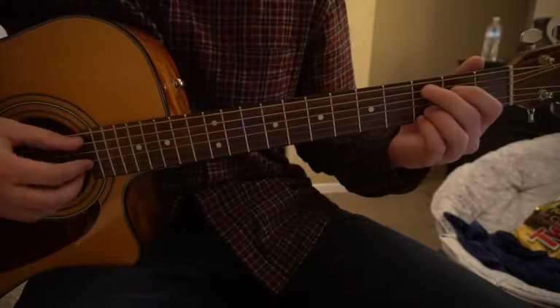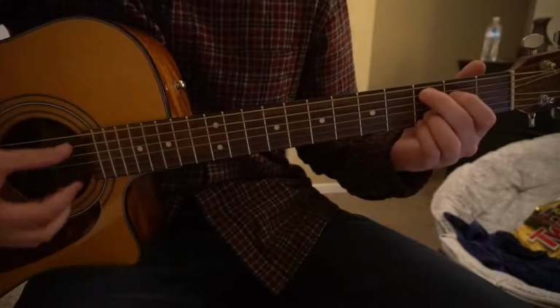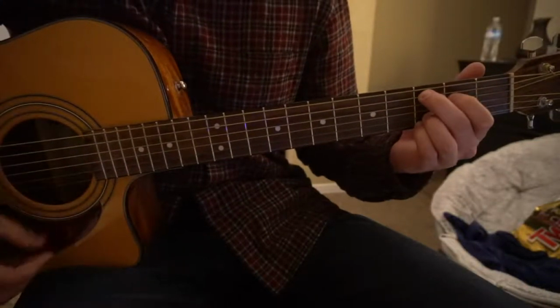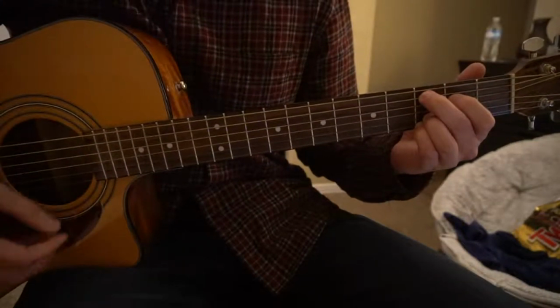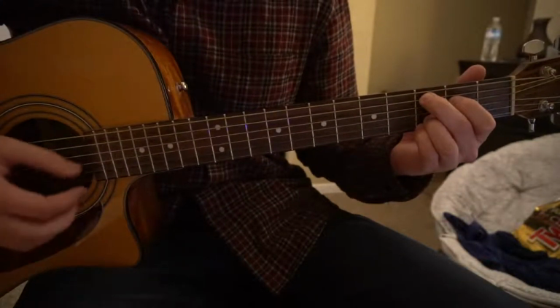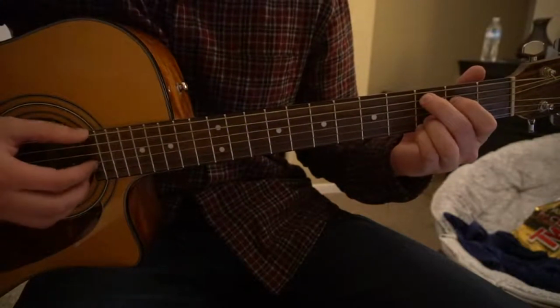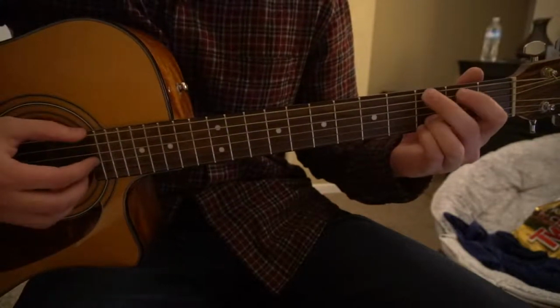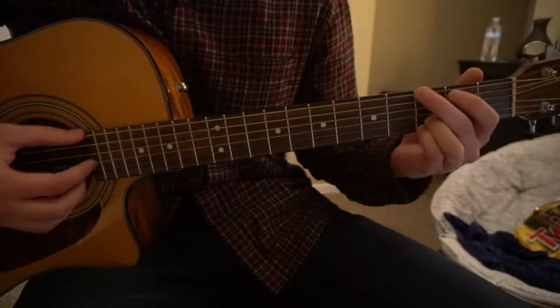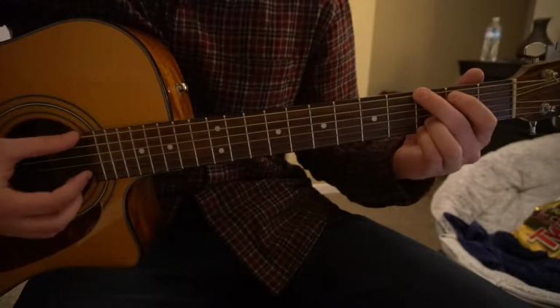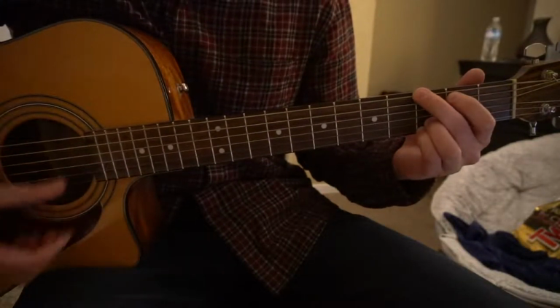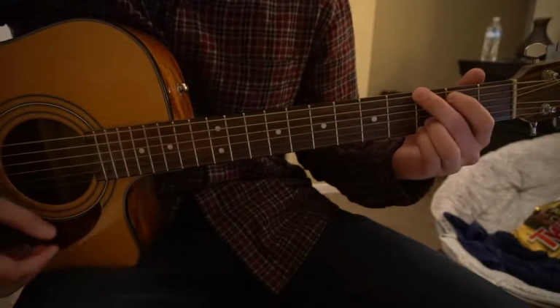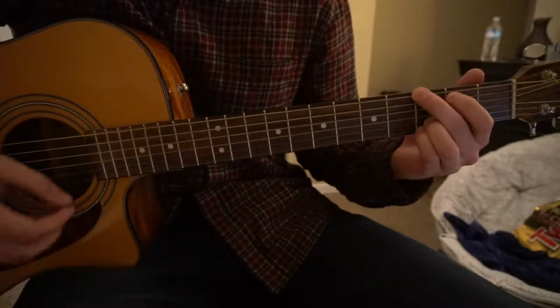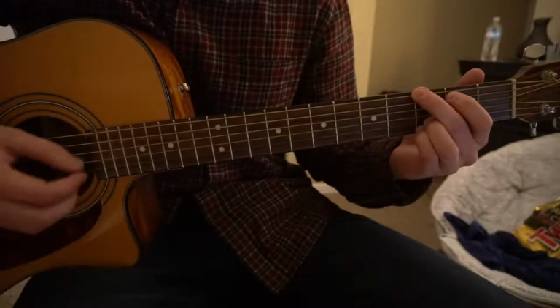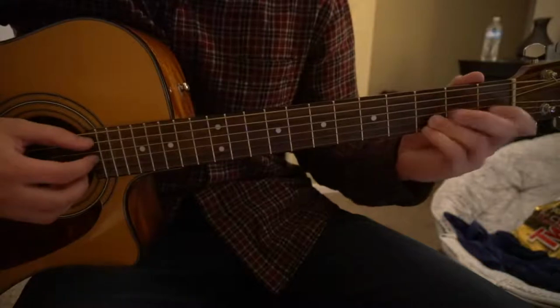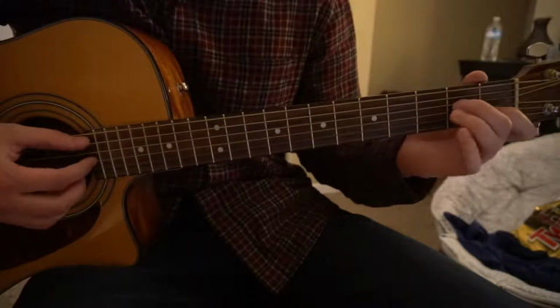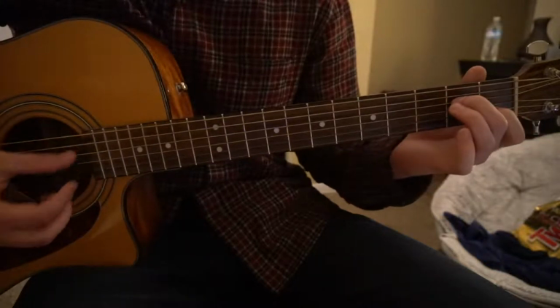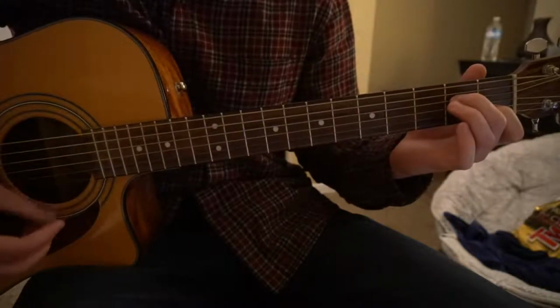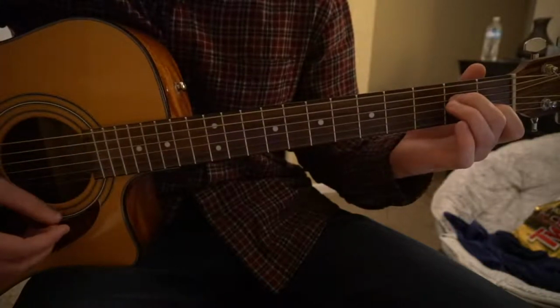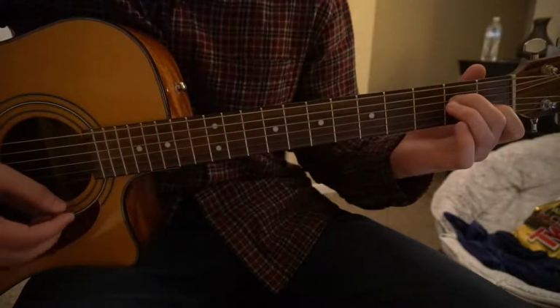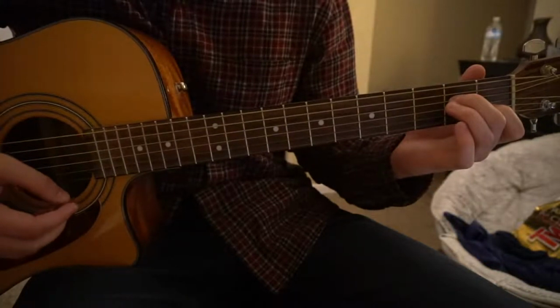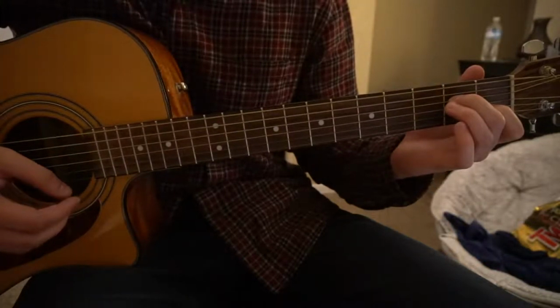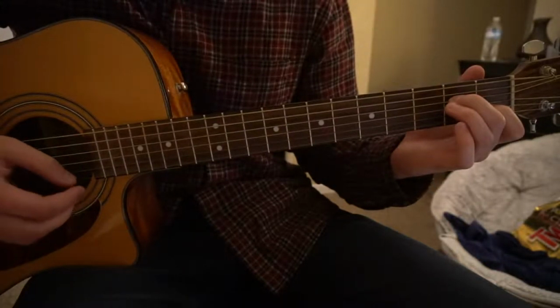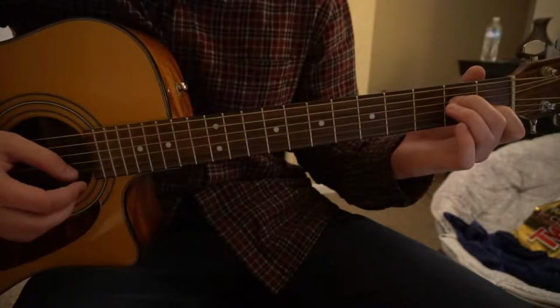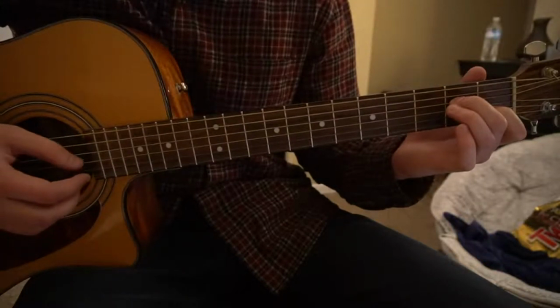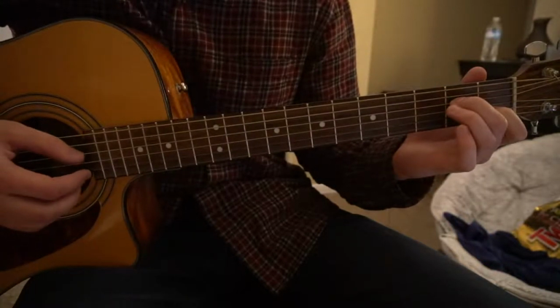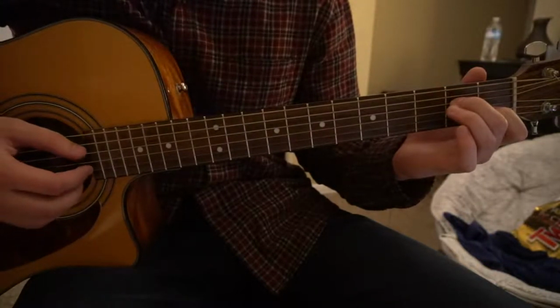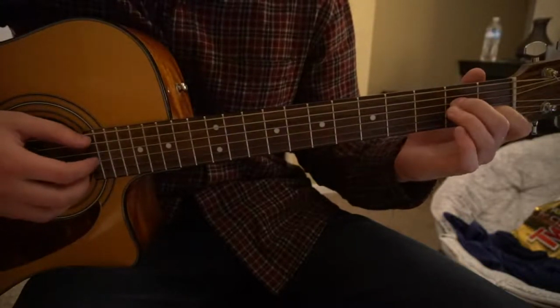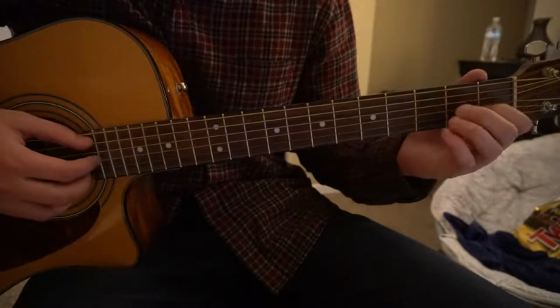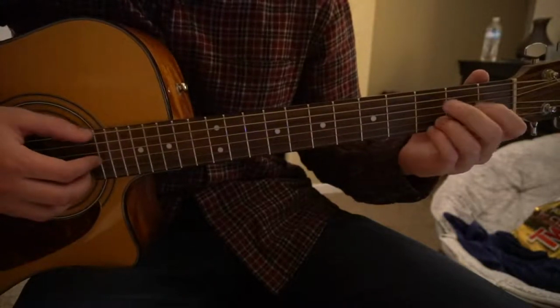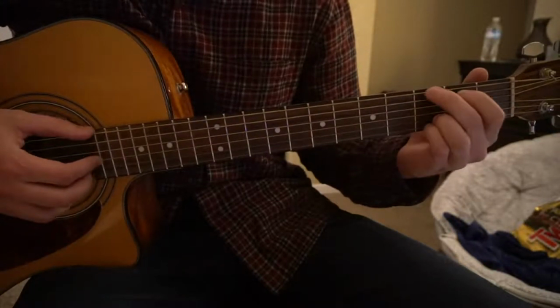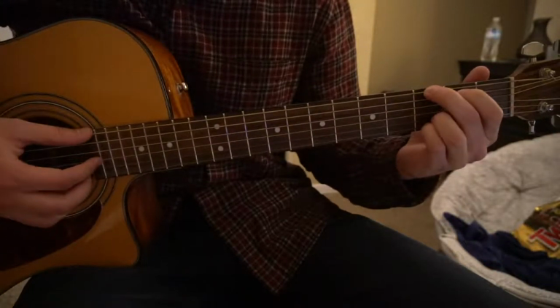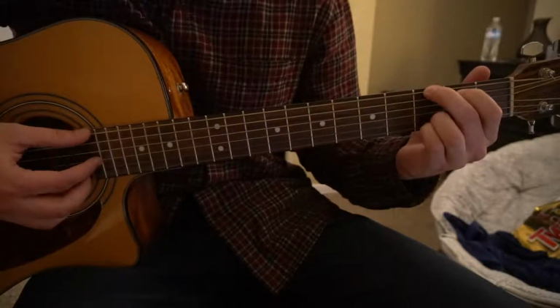We have a C add 9, we have a G, and an Am7 — those are the three chords you need to know.